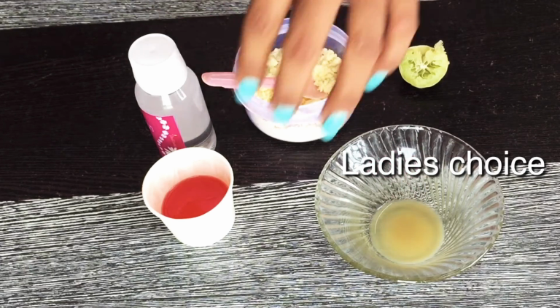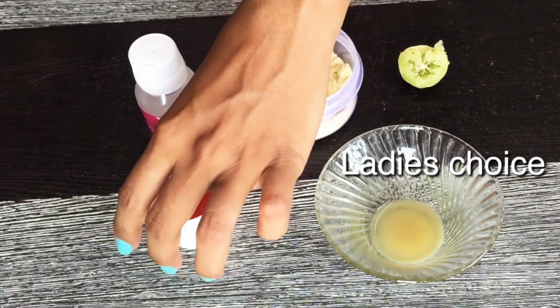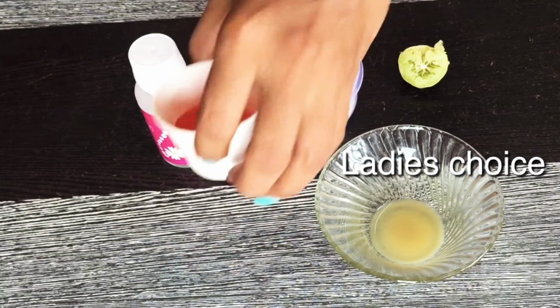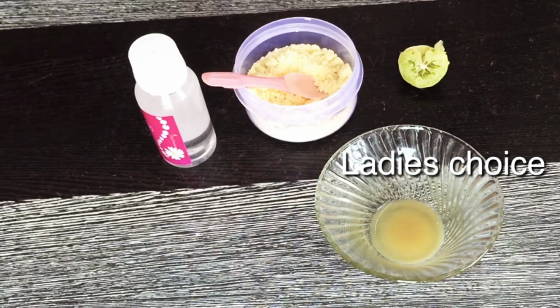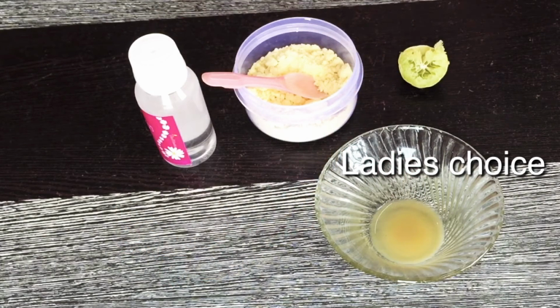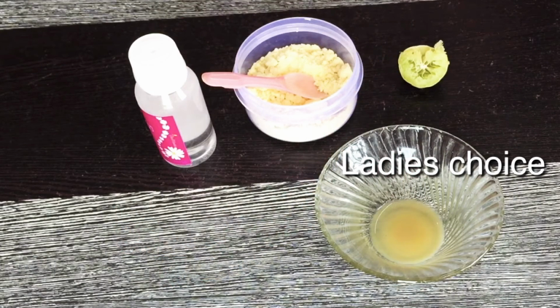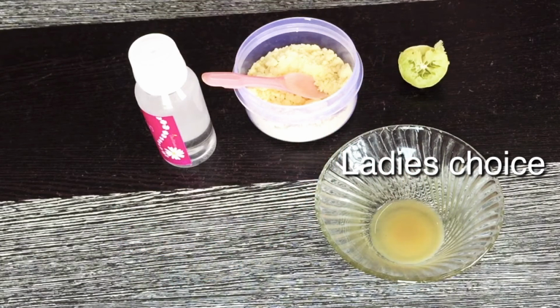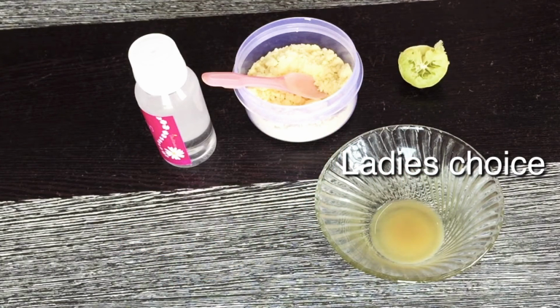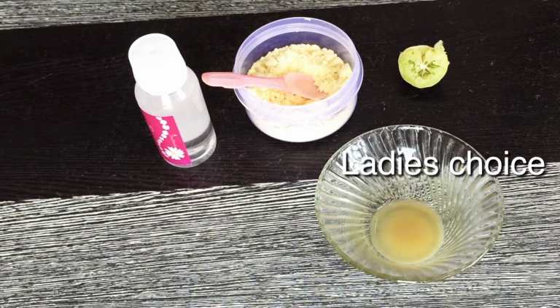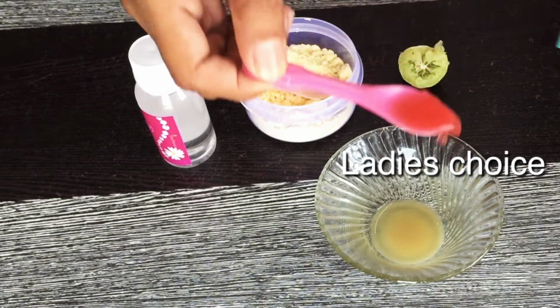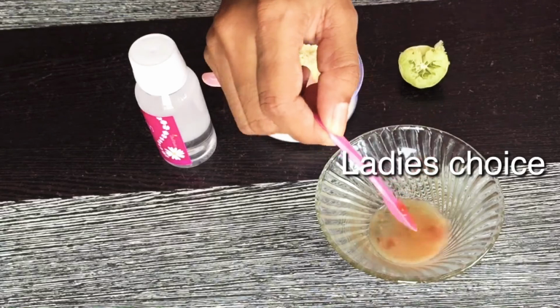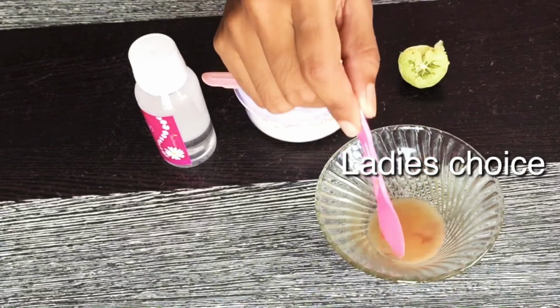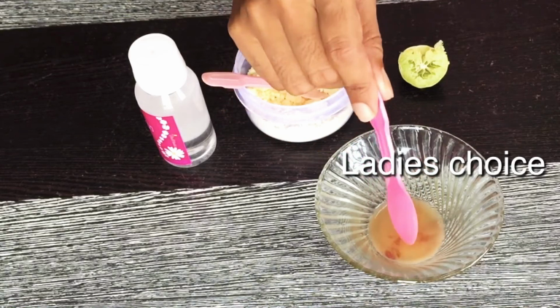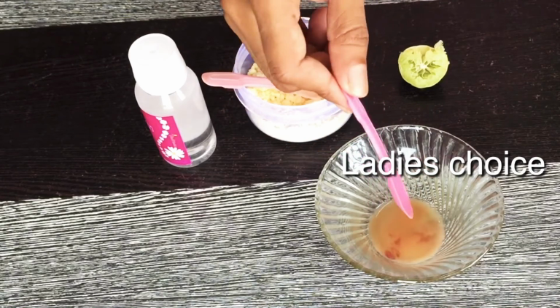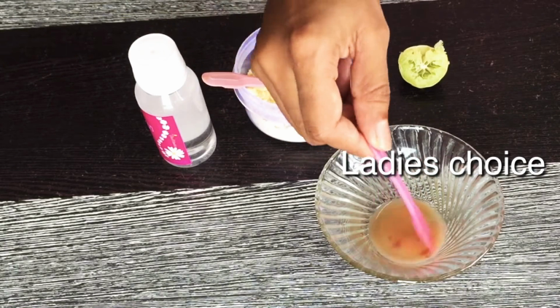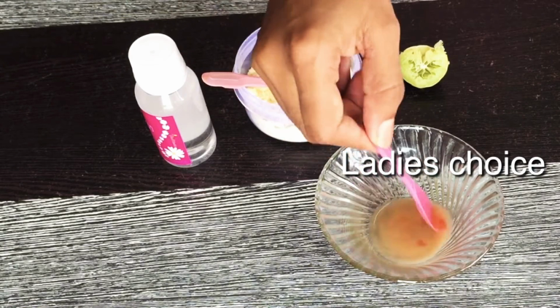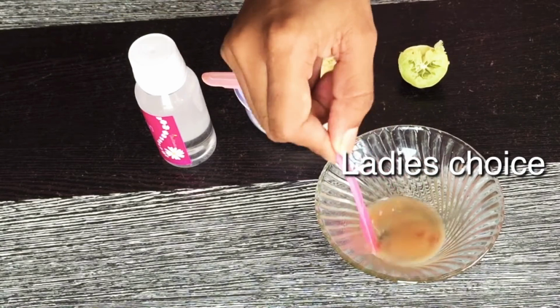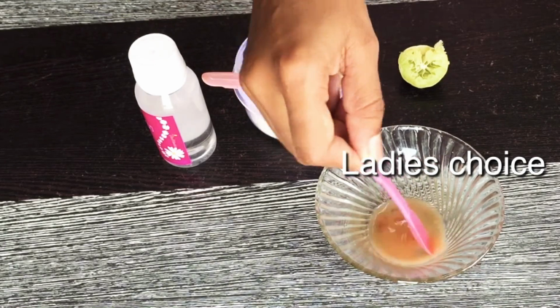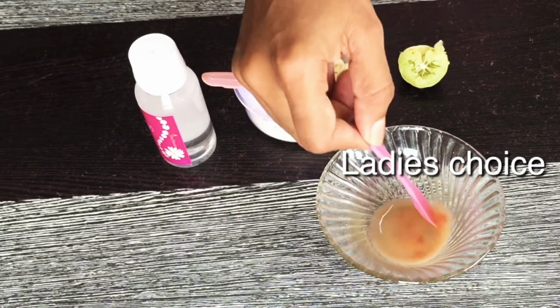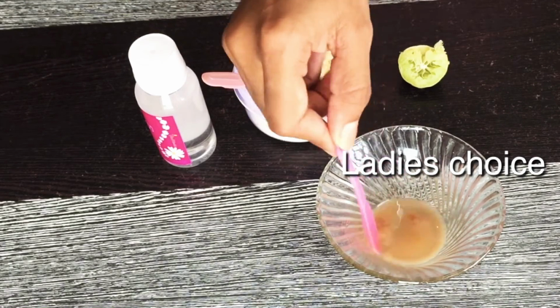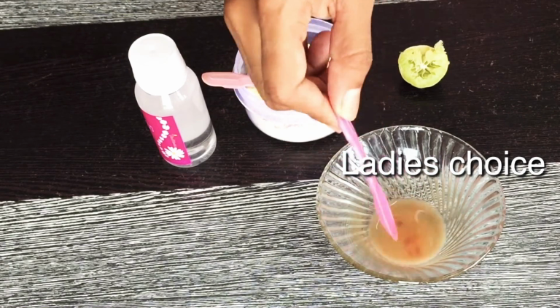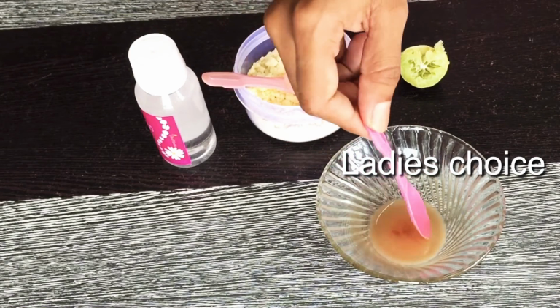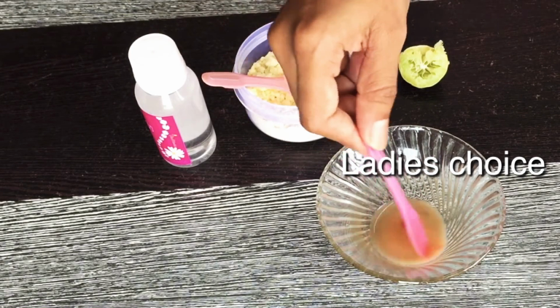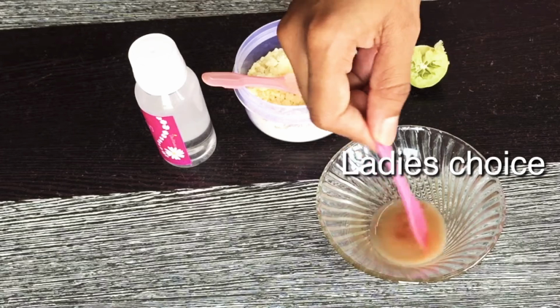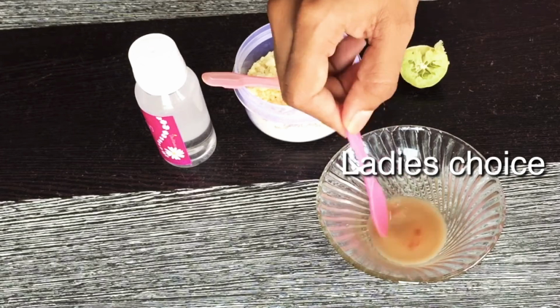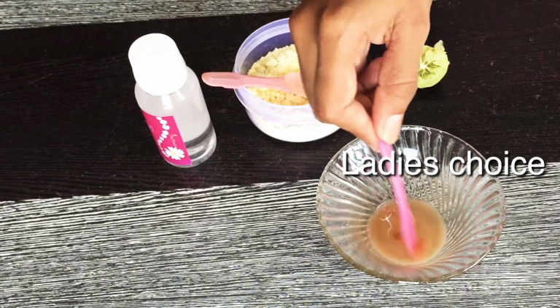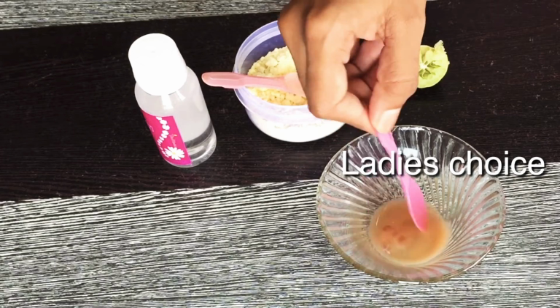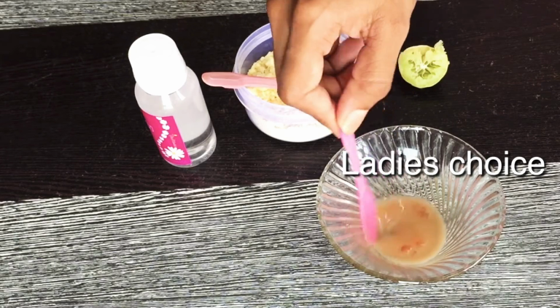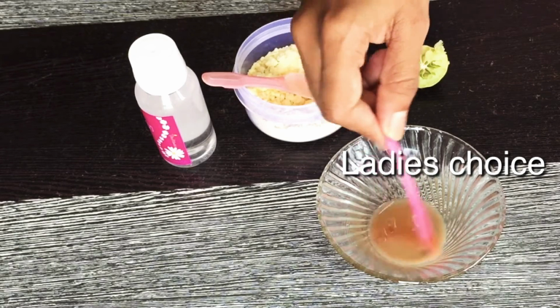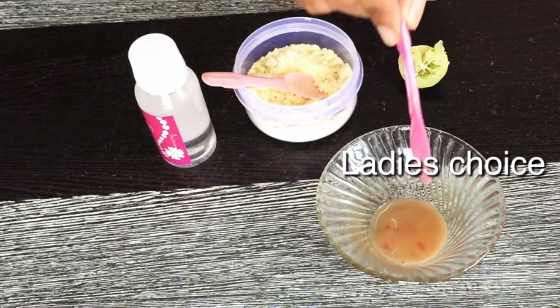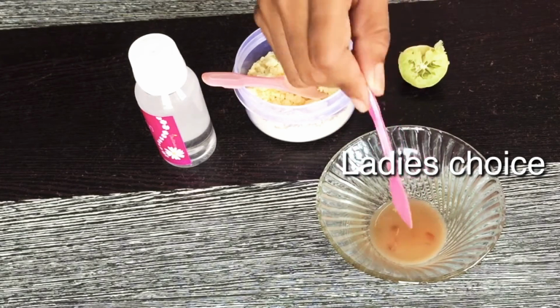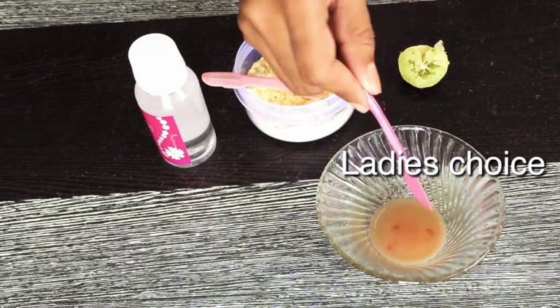Next, add a spoon of tomato juice. The tomato juice is light and bright — it will help remove tan.